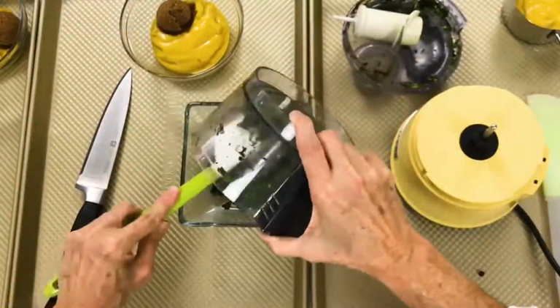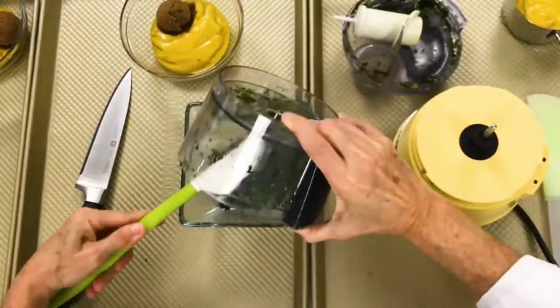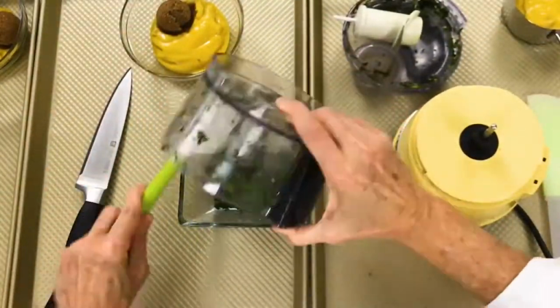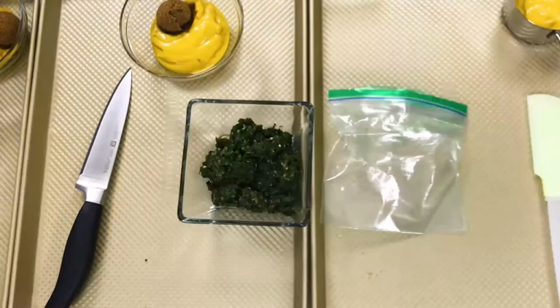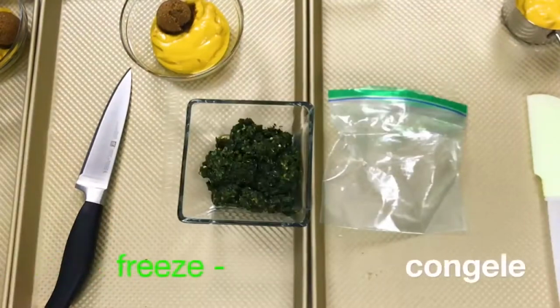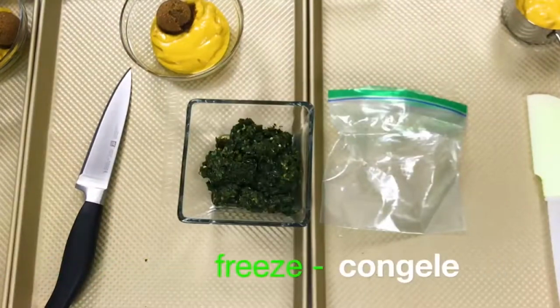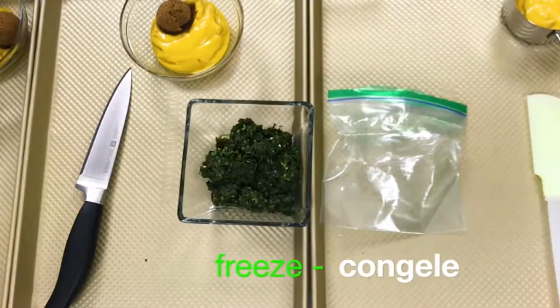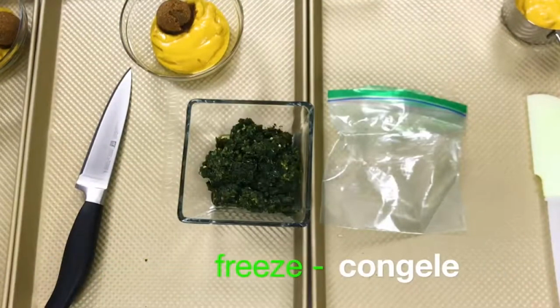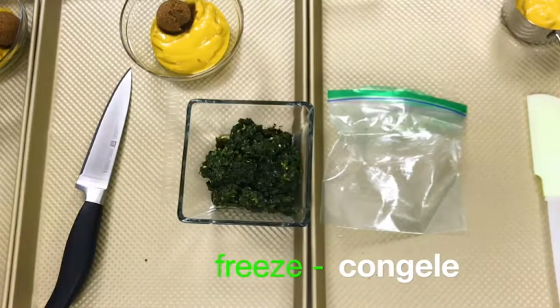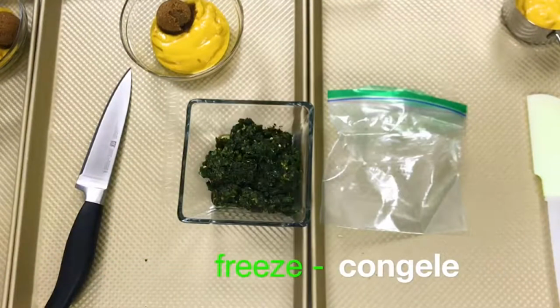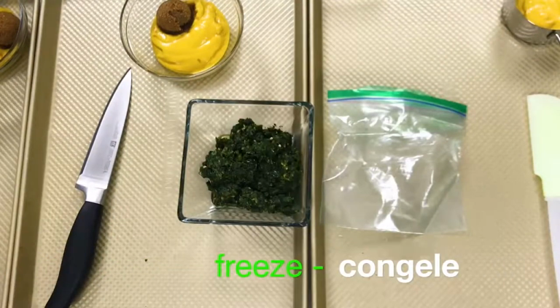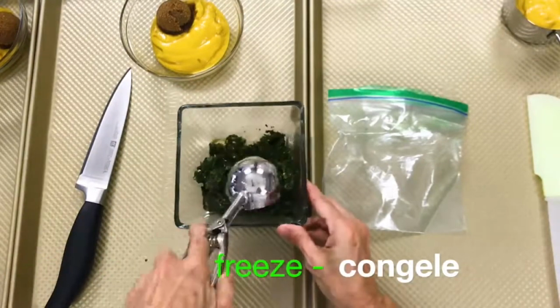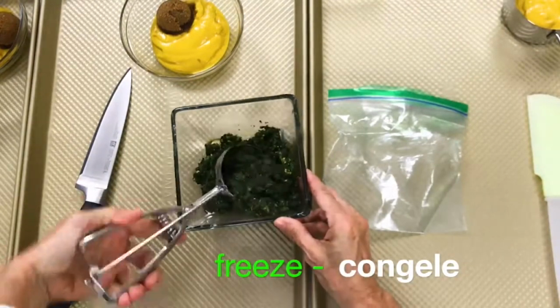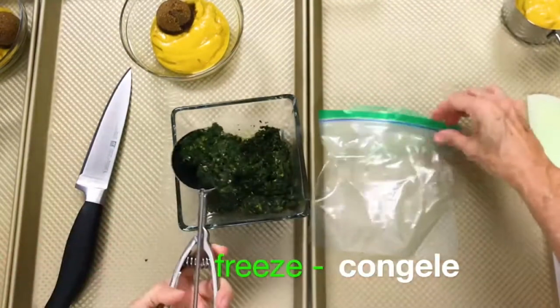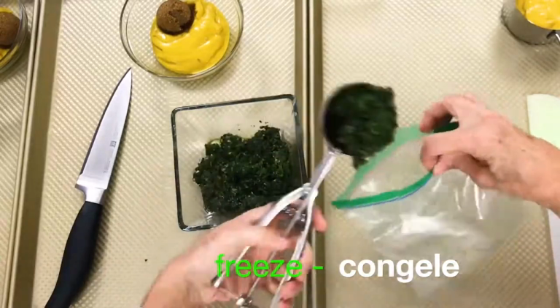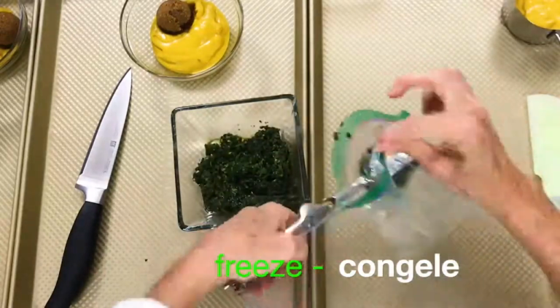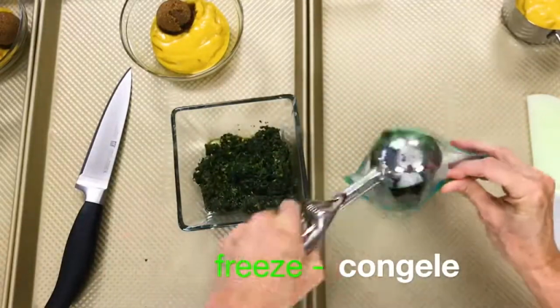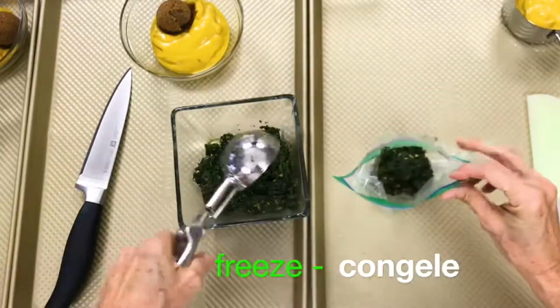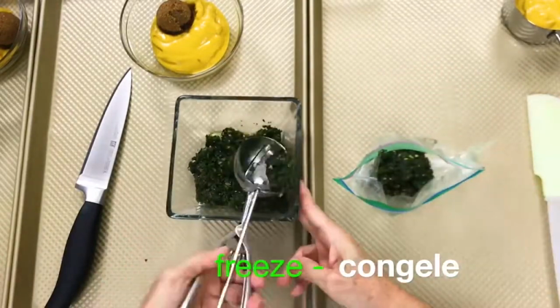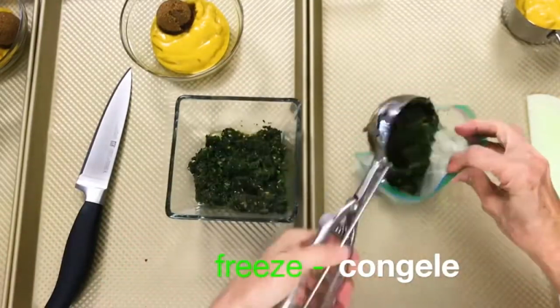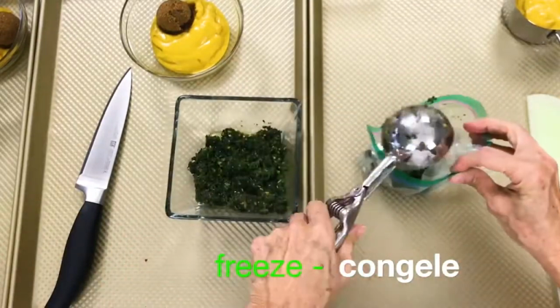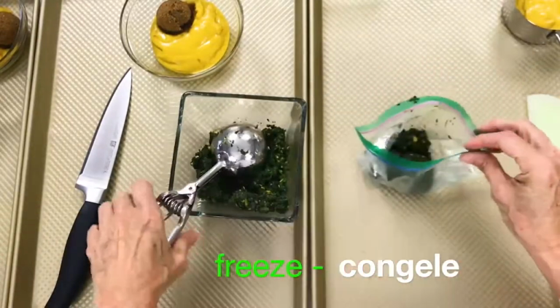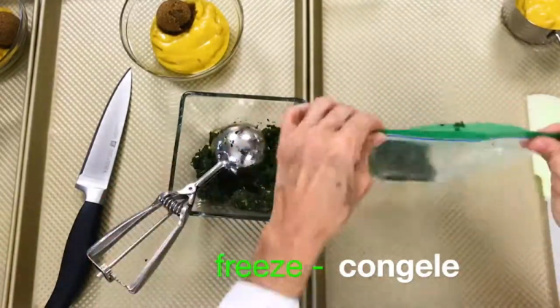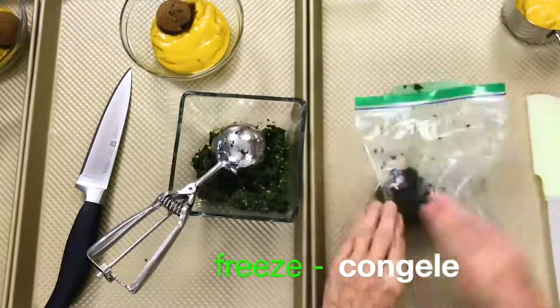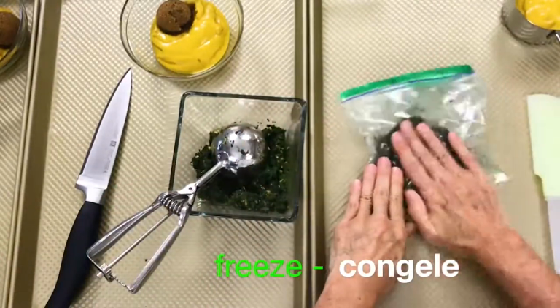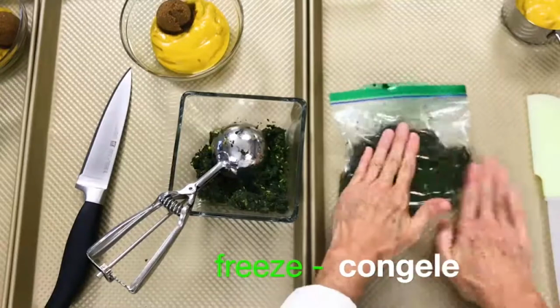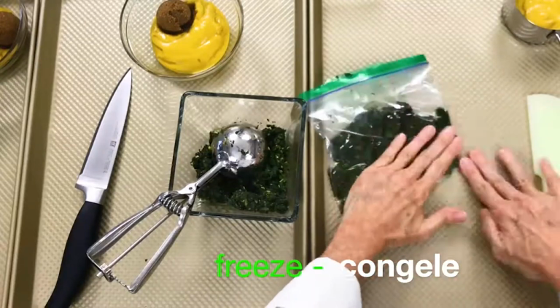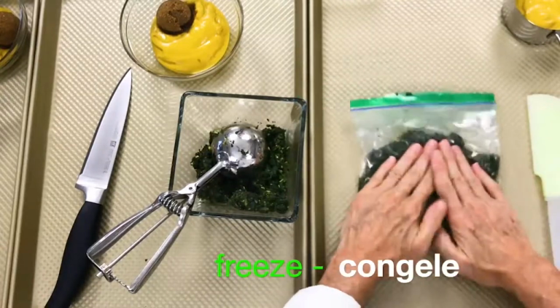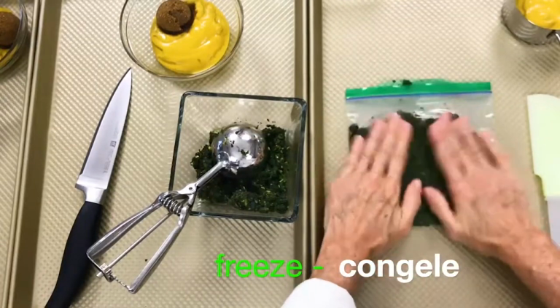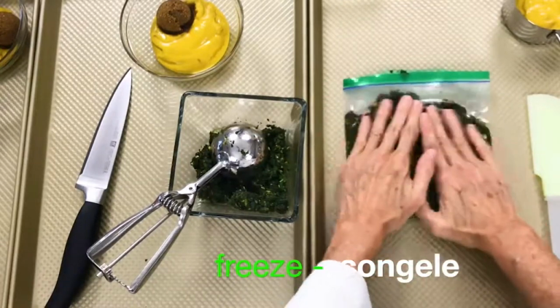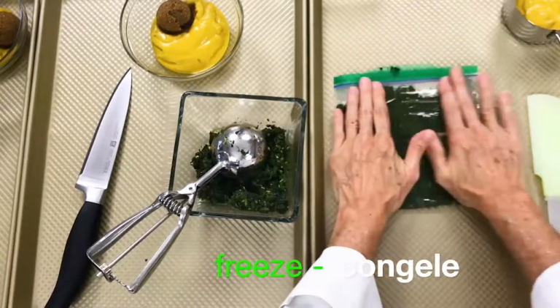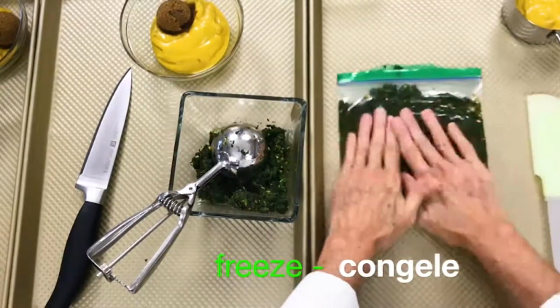If you want to freeze it, you don't have to add anything — just the basil alone will do. You can add salt, pepper, garlic, or anything you want, or you can add some oil and freeze it. Enjoy basil in seconds.